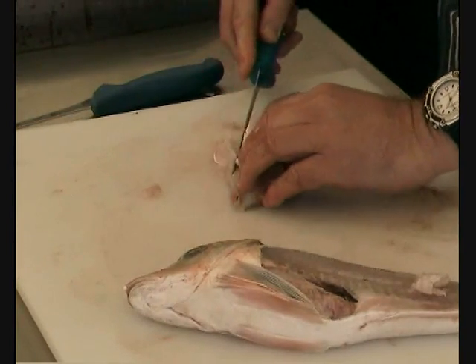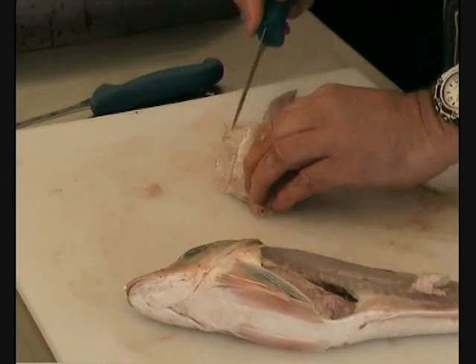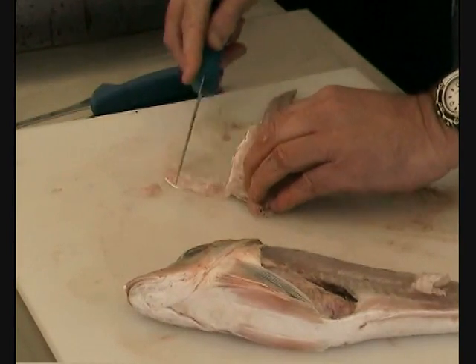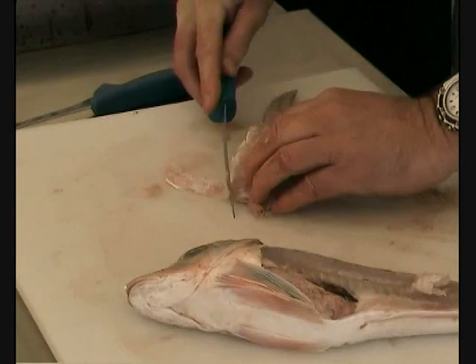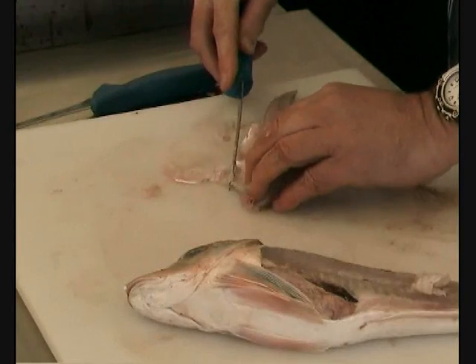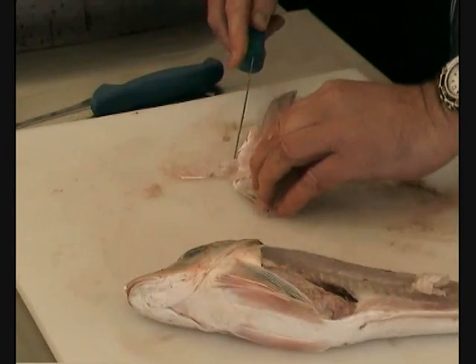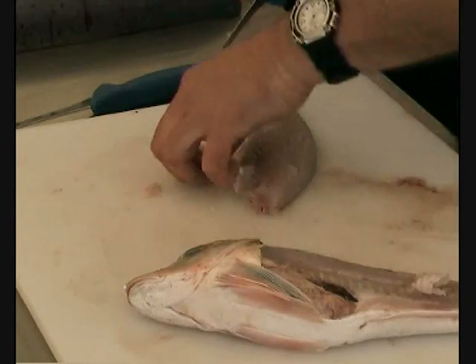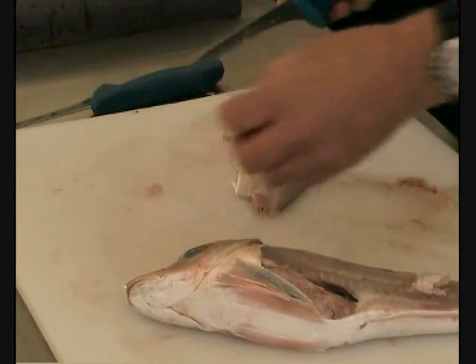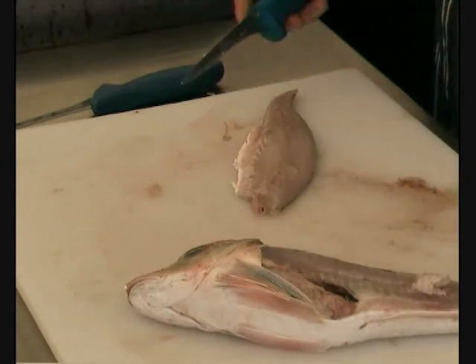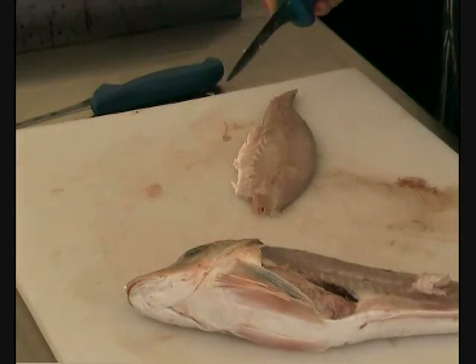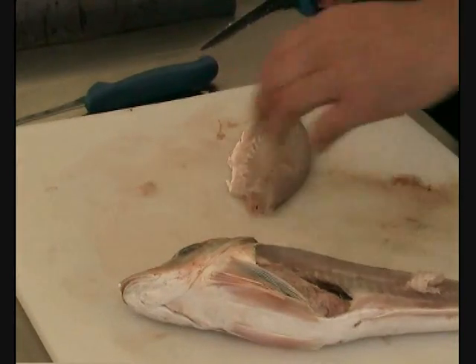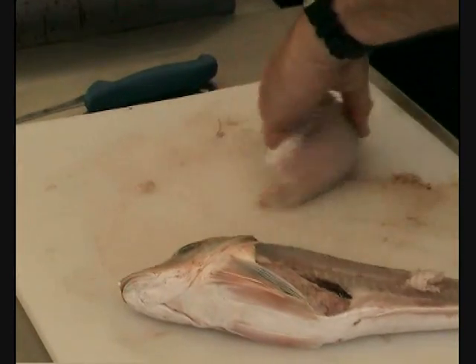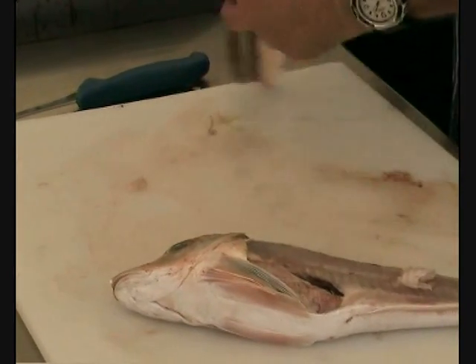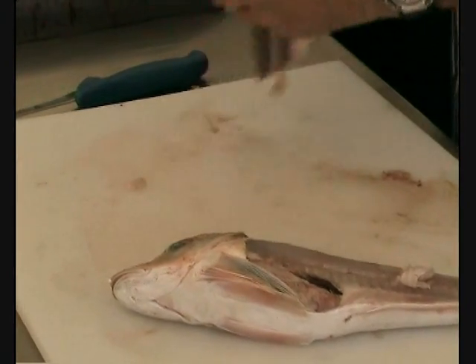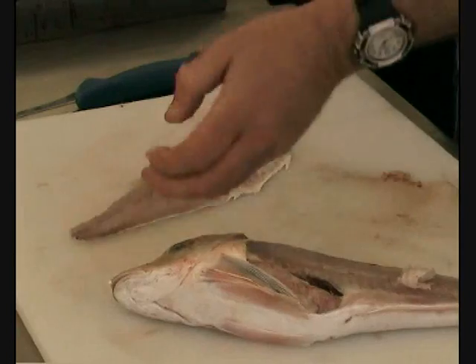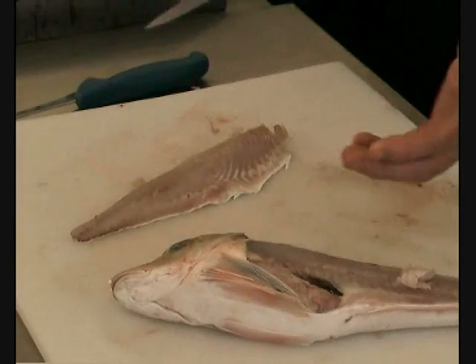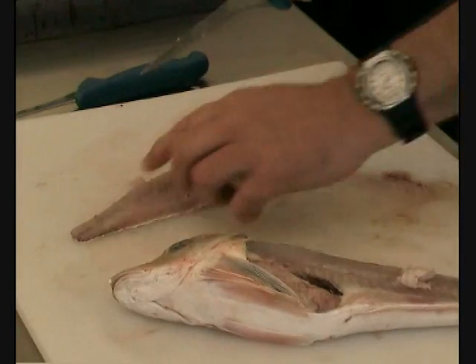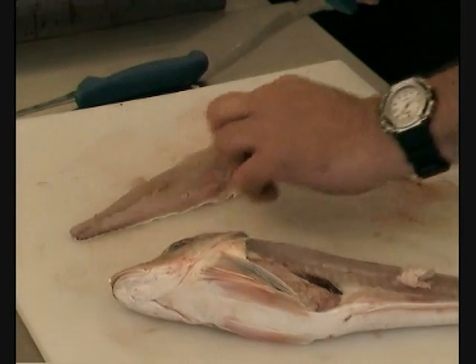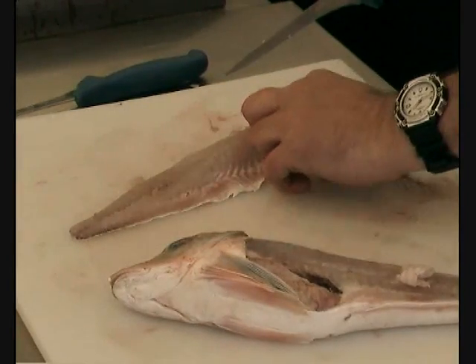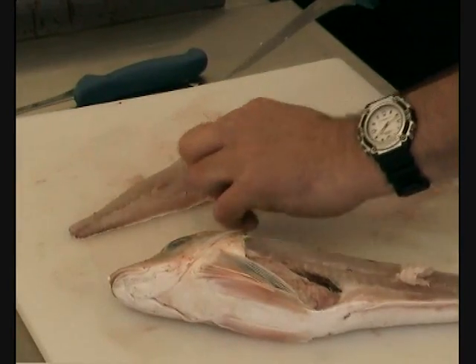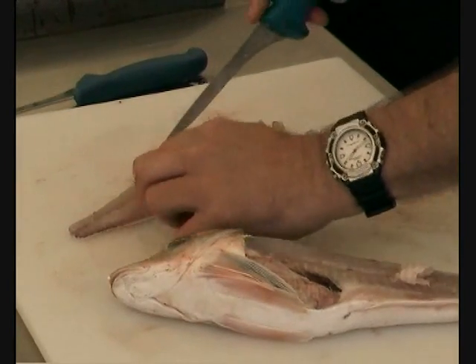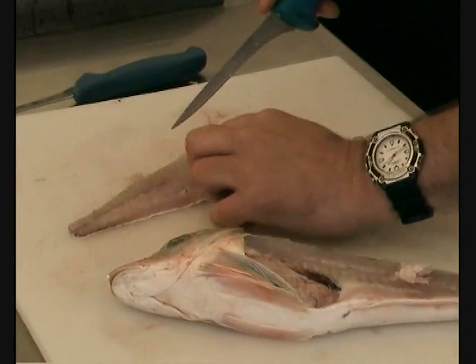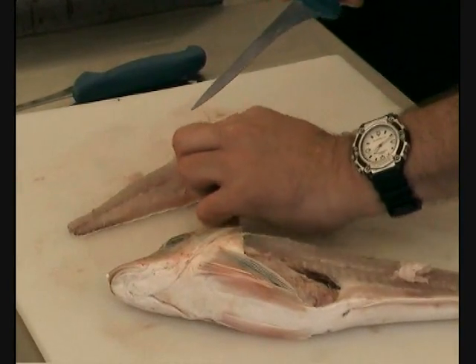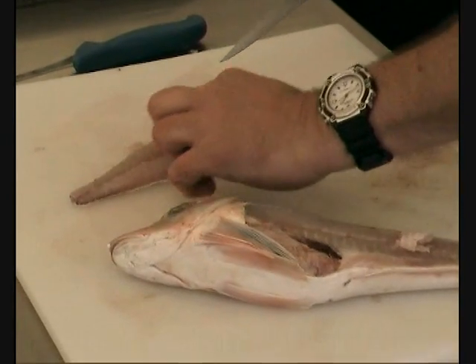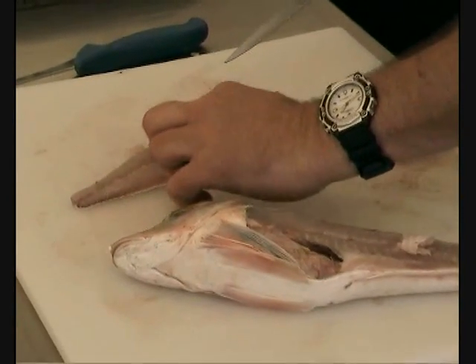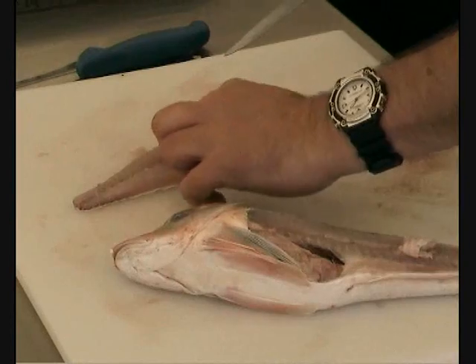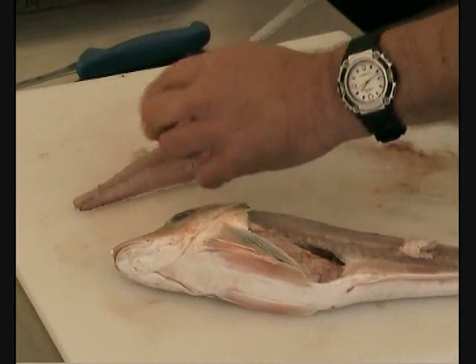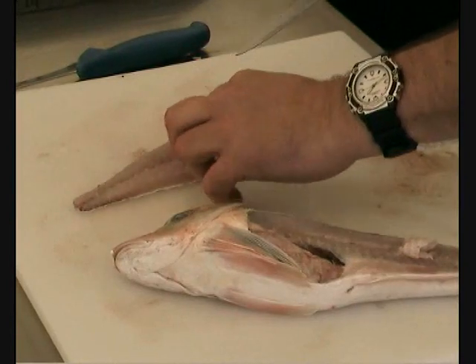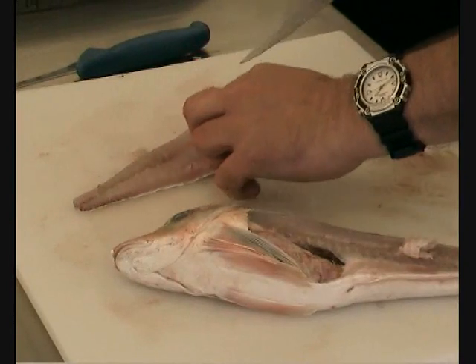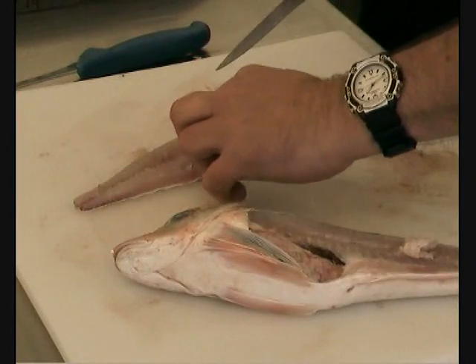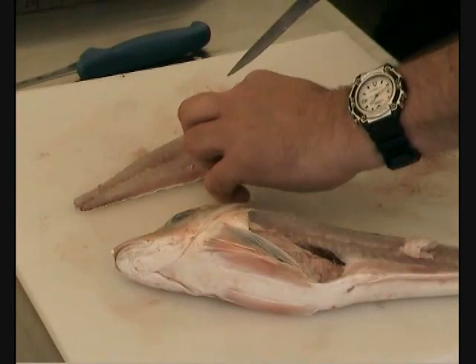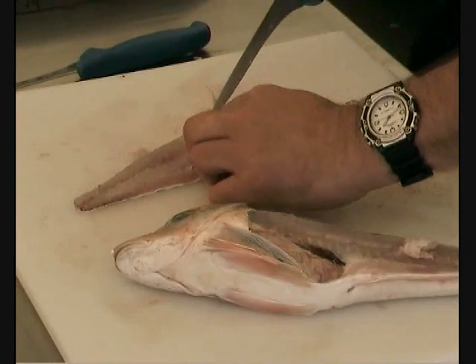And again, it's a sharp knife, but I think it makes a difference — you can see the difference. Any blunt knife, you're going to cut yourself. And again, we've got that single row of pin bones, and they don't go back quite as far as they do in that, but they go back a bit there.